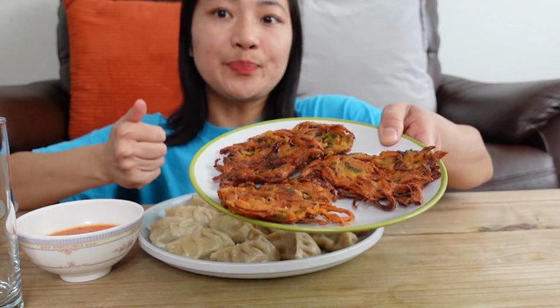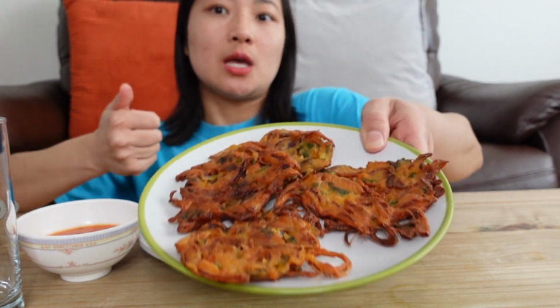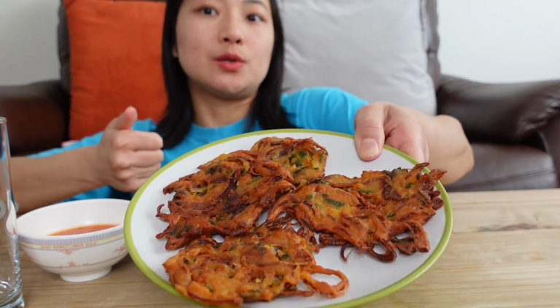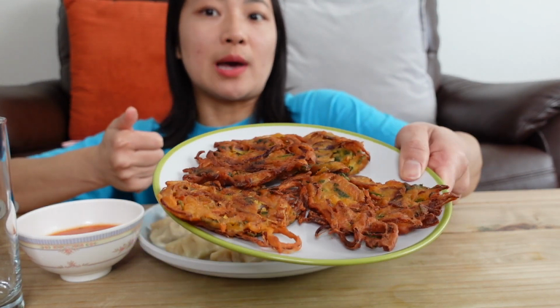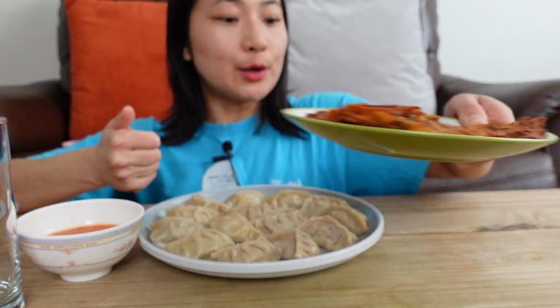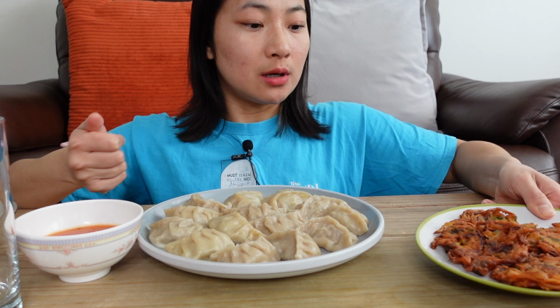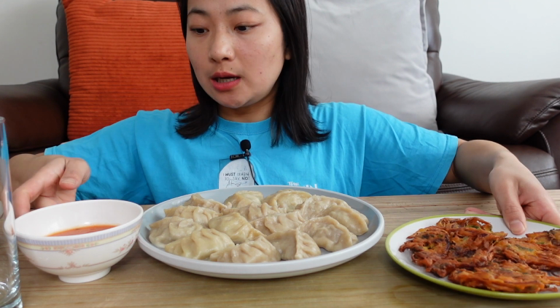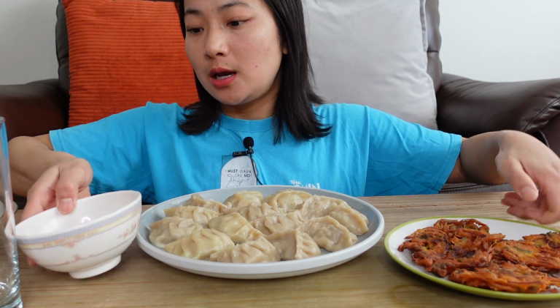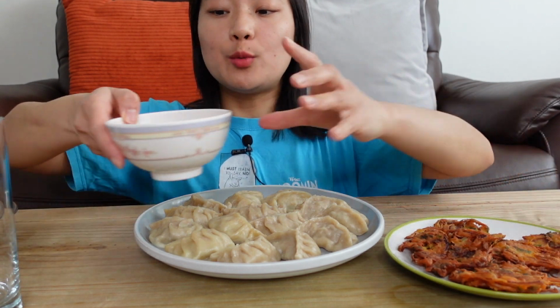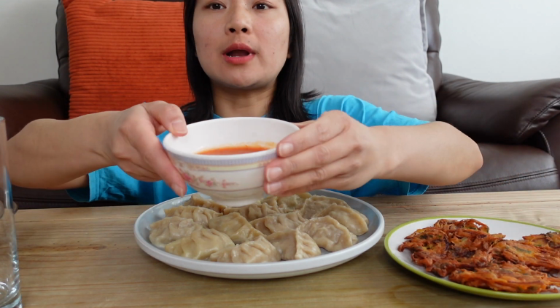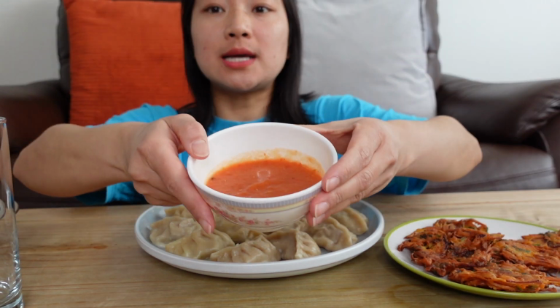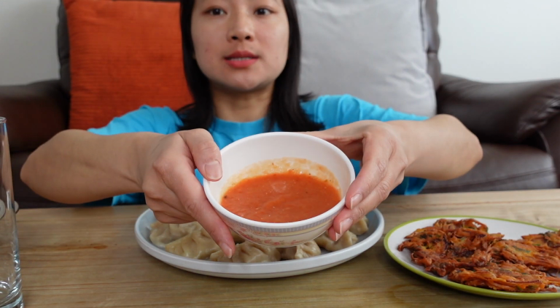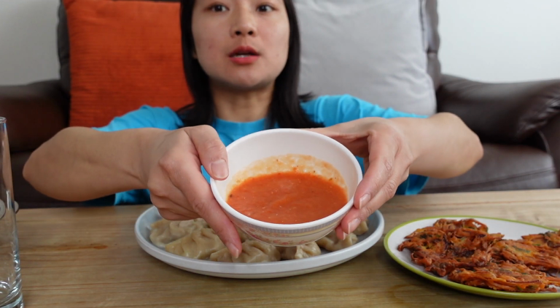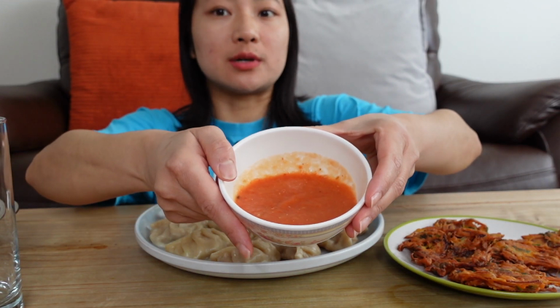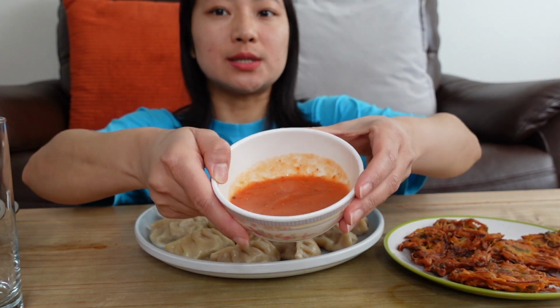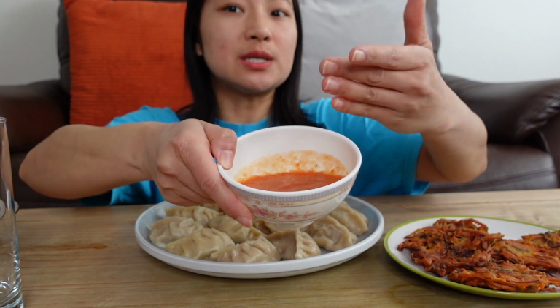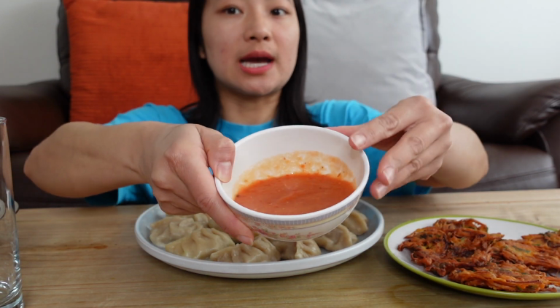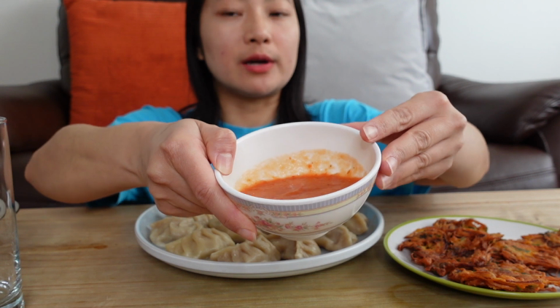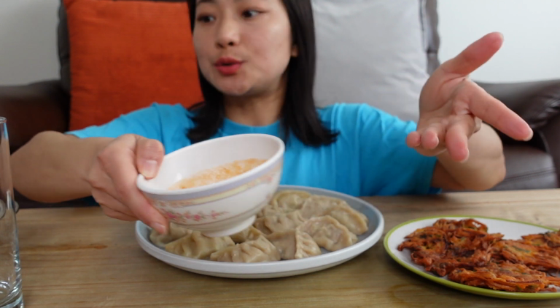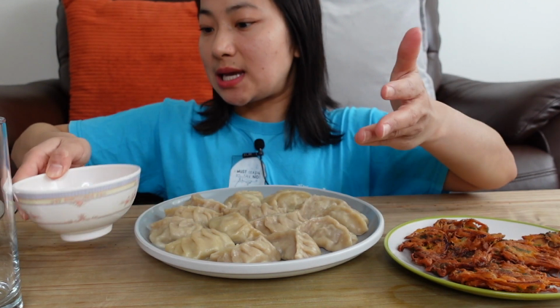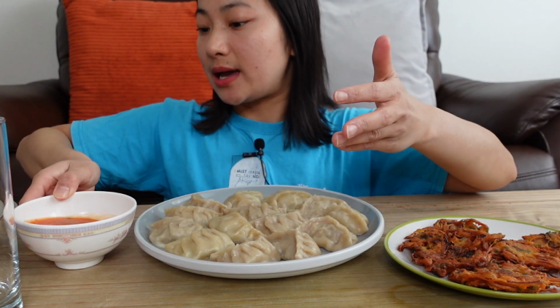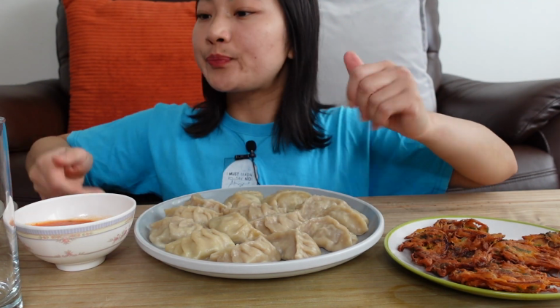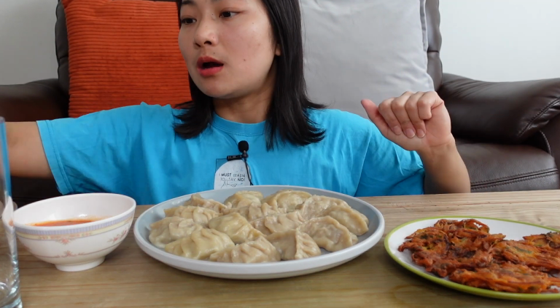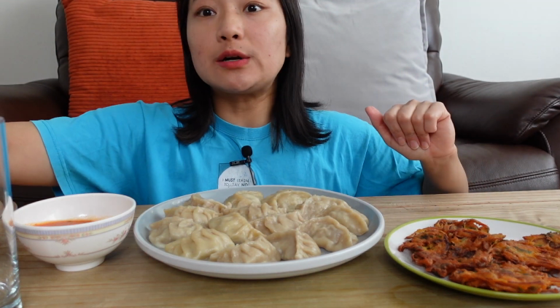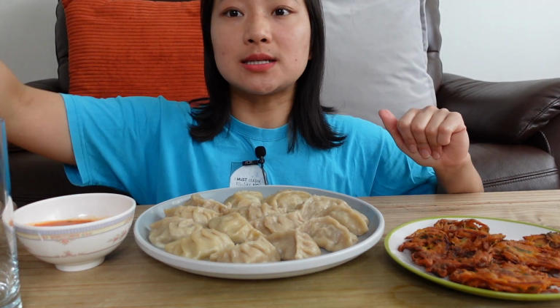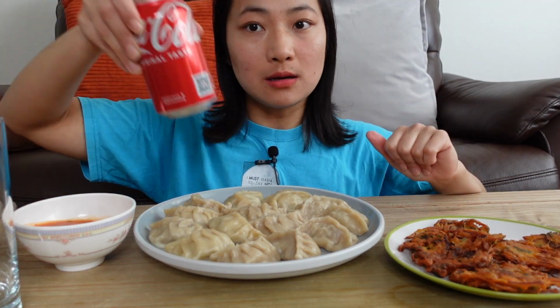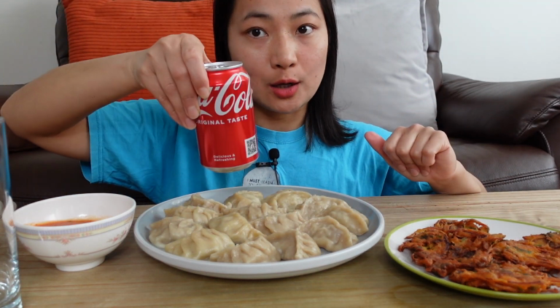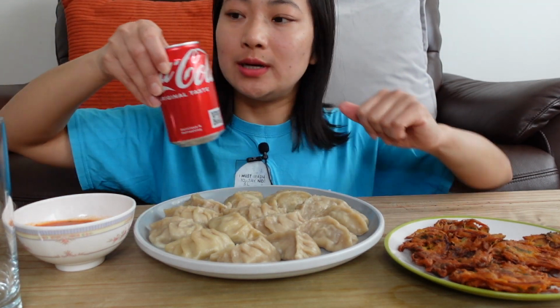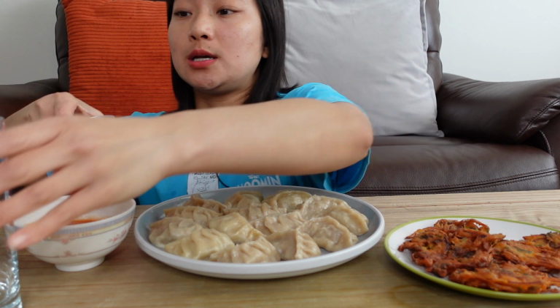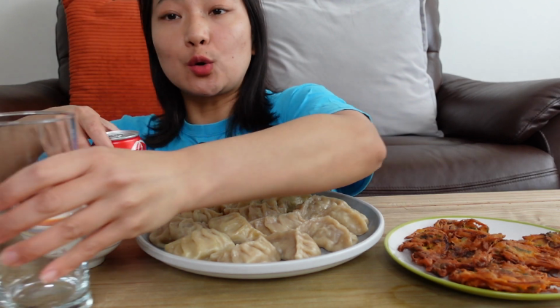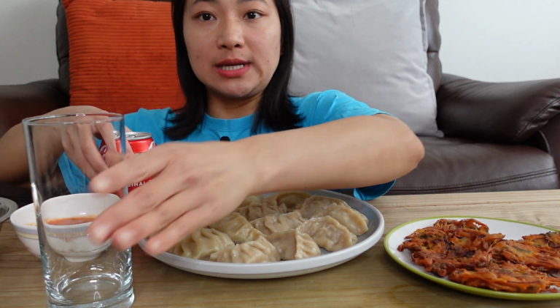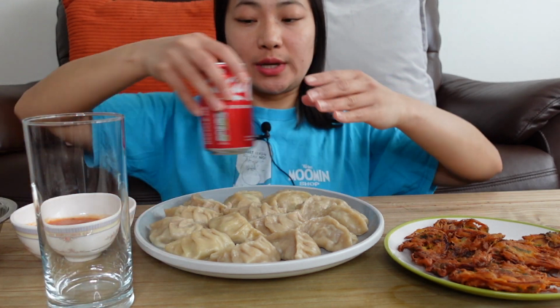The chicken is going to be made, and the tomato is going to be made. This is very simple. And the drink is going to be cooked as well.